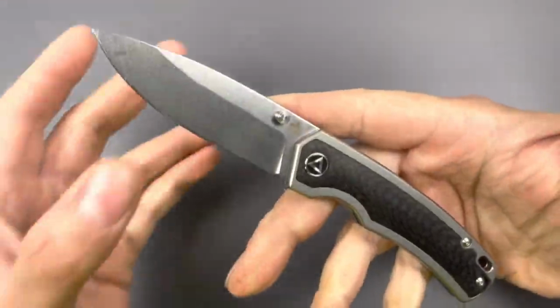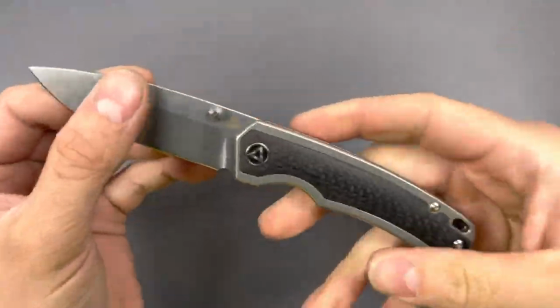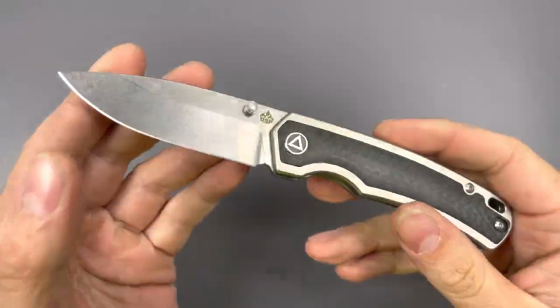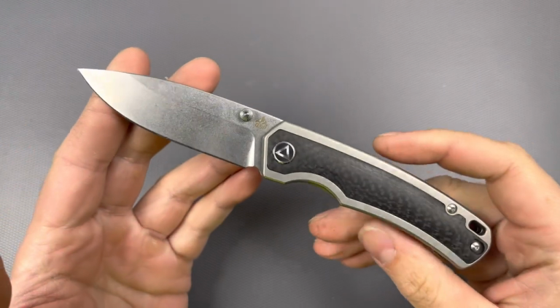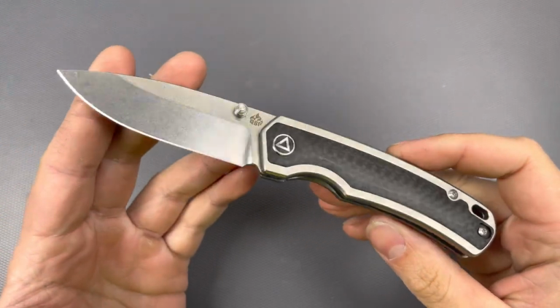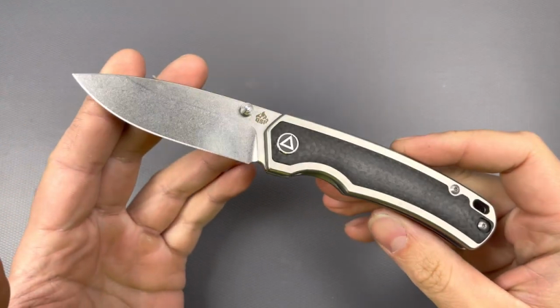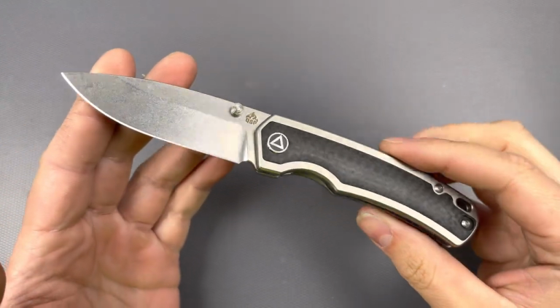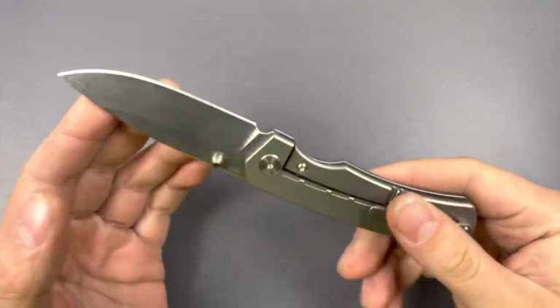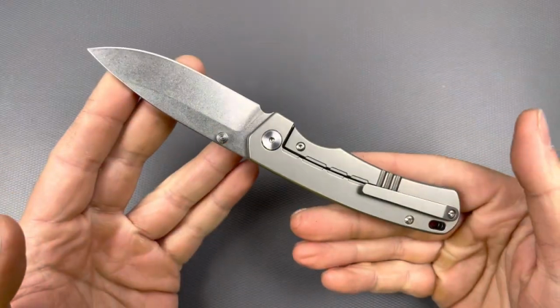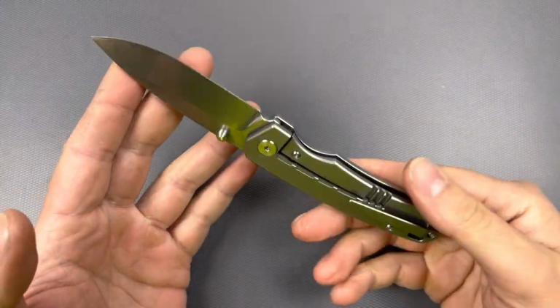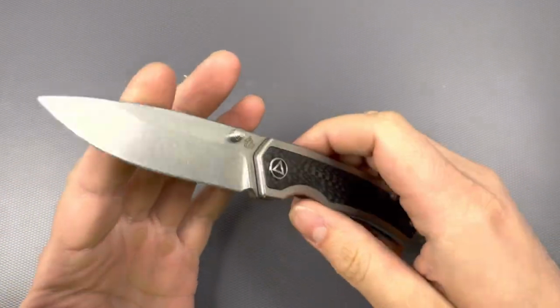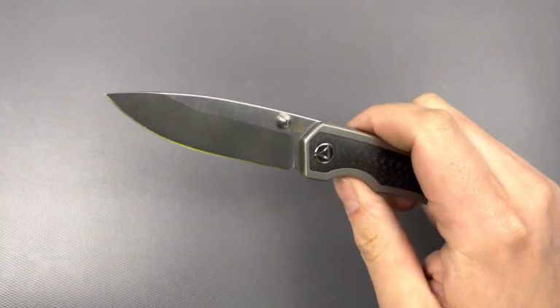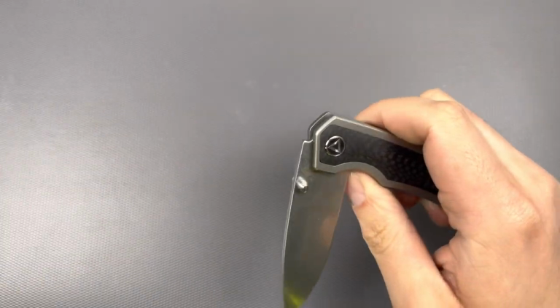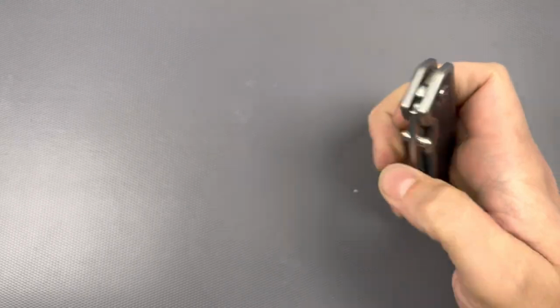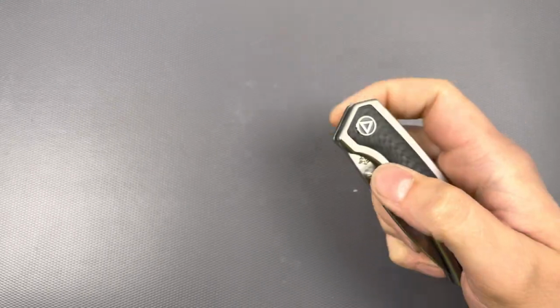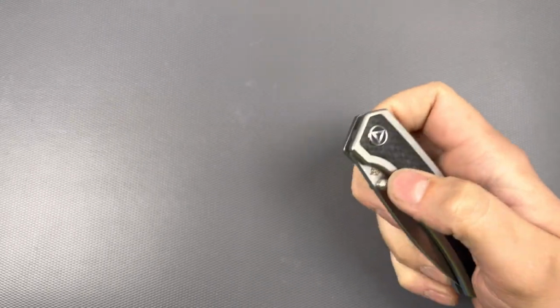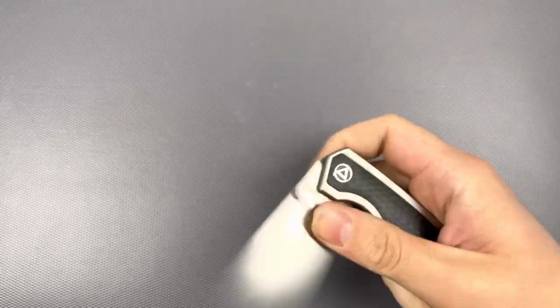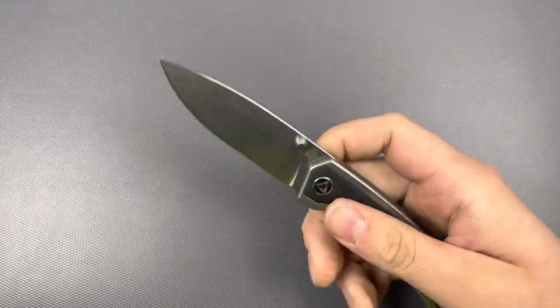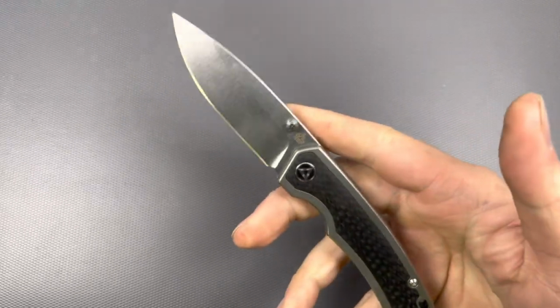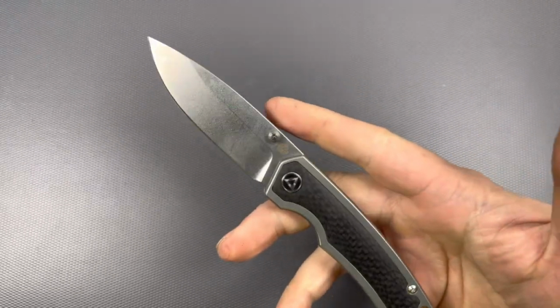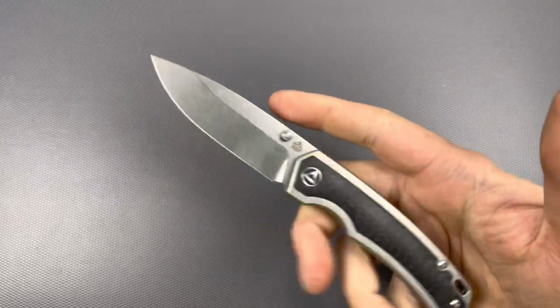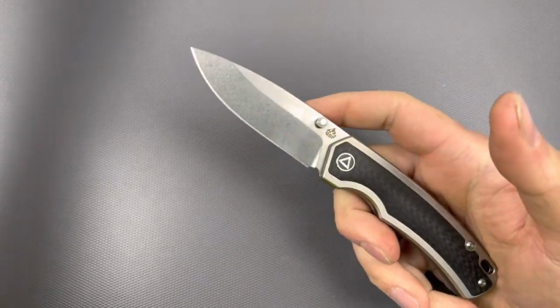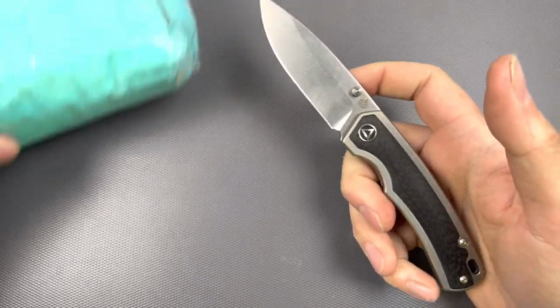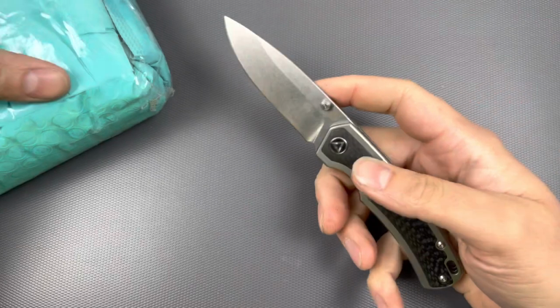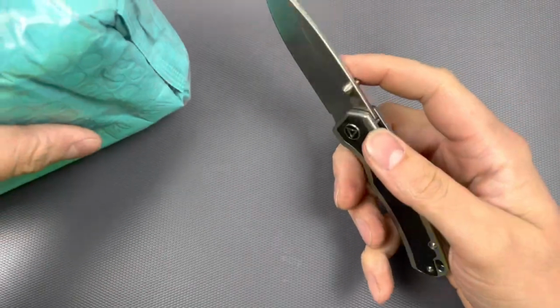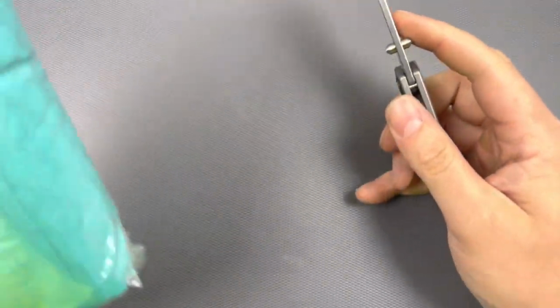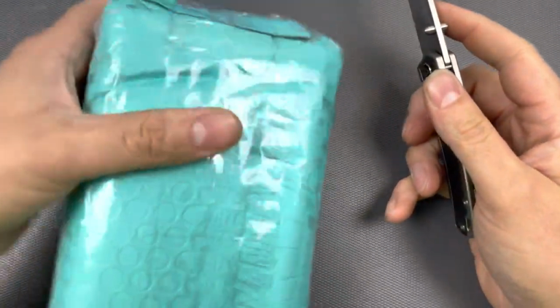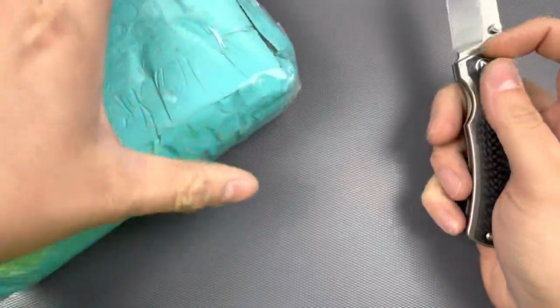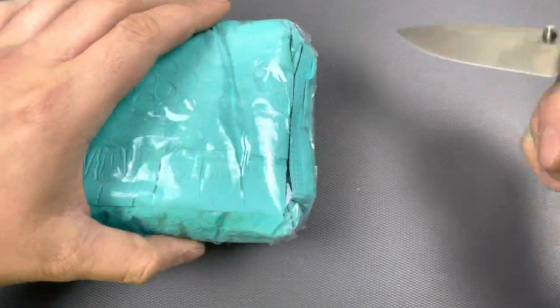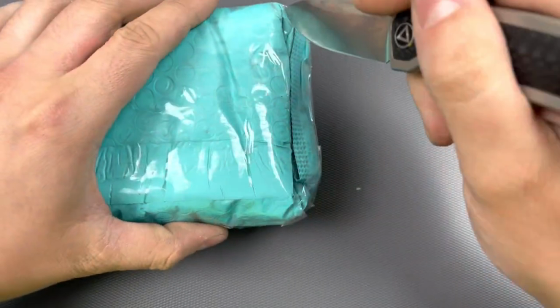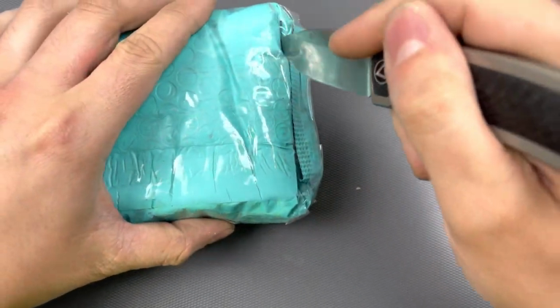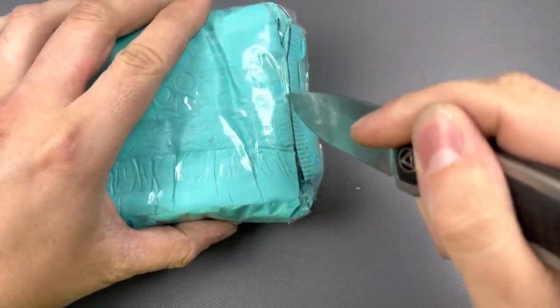The unpackaging knife is going to be the QSP Puffin. This thing has been kind of all over the place, but enjoyable for the most part. A review on this is coming, hopefully soon — probably soon — I don't know.